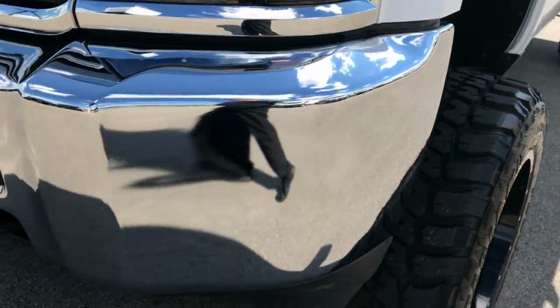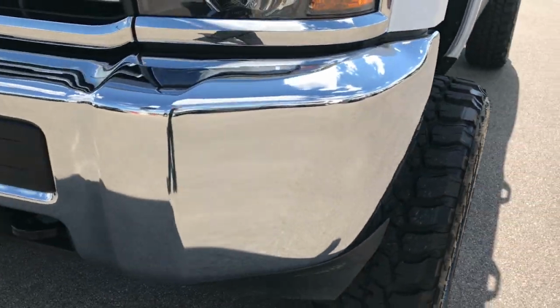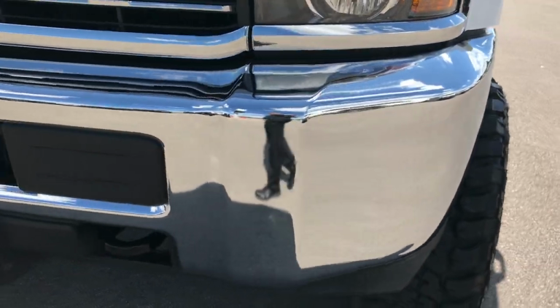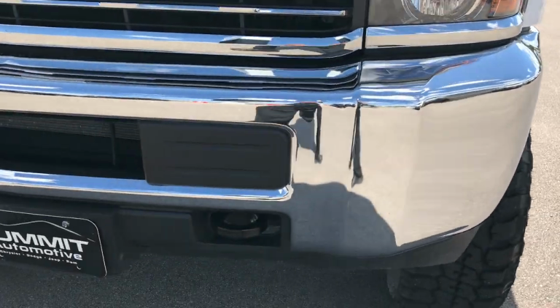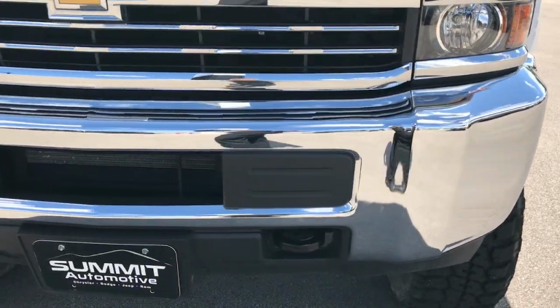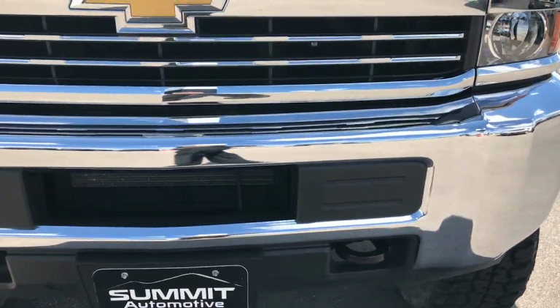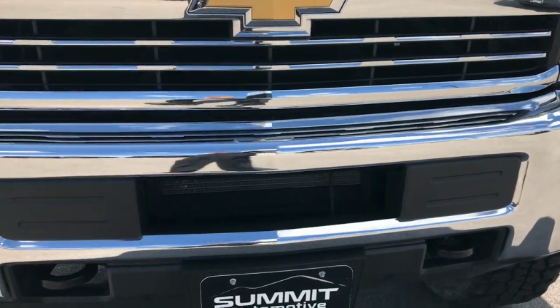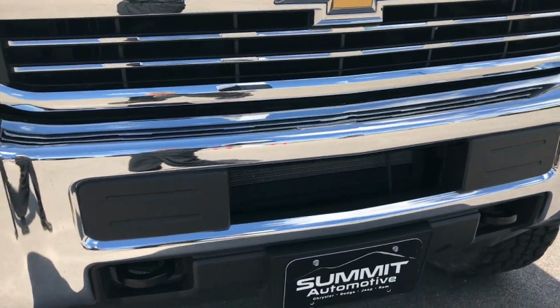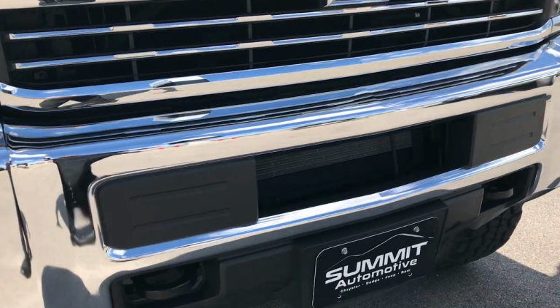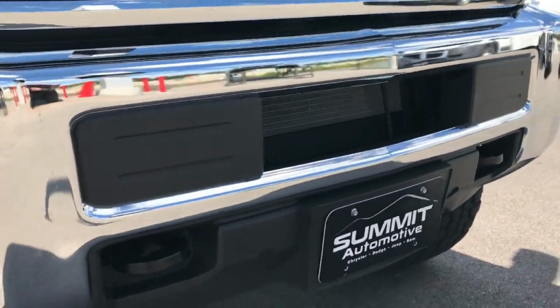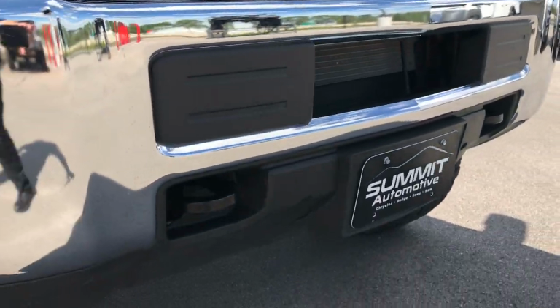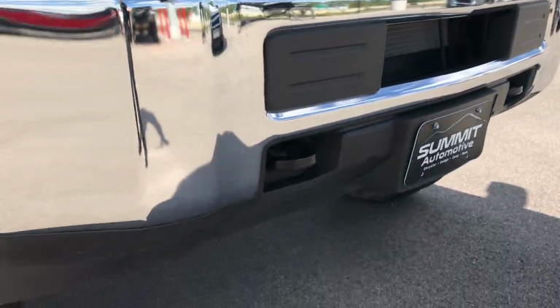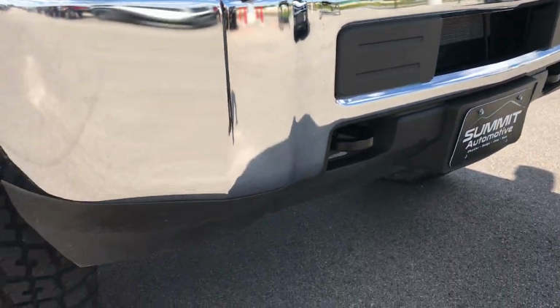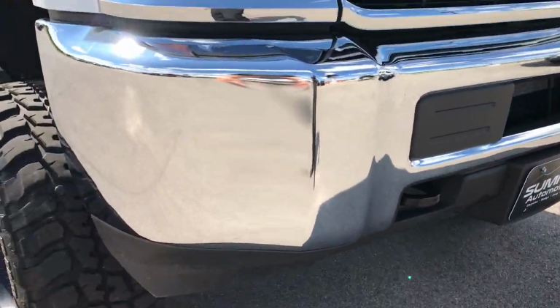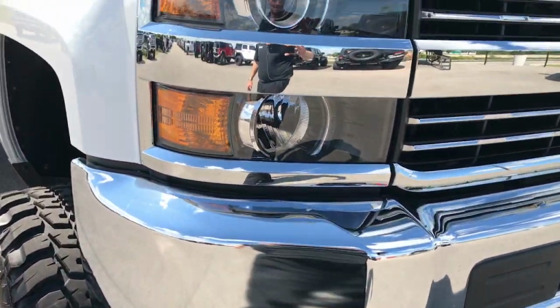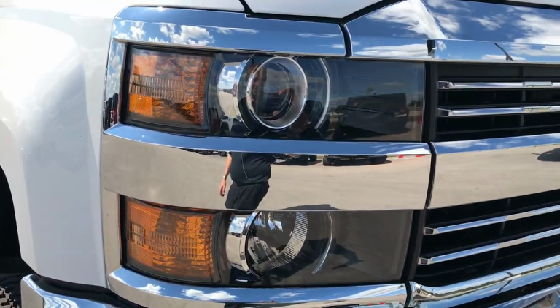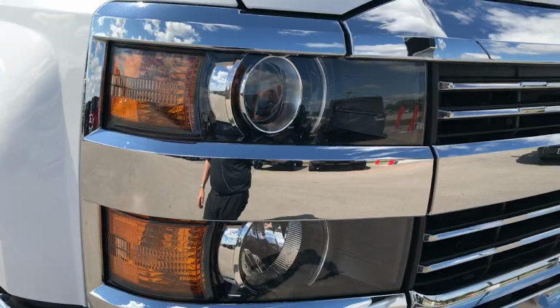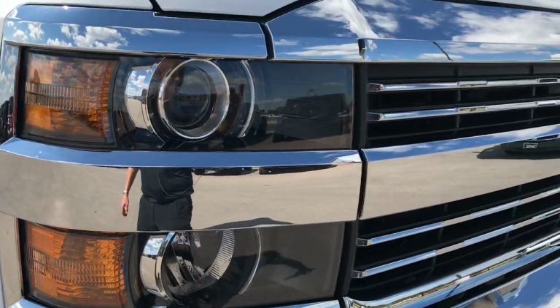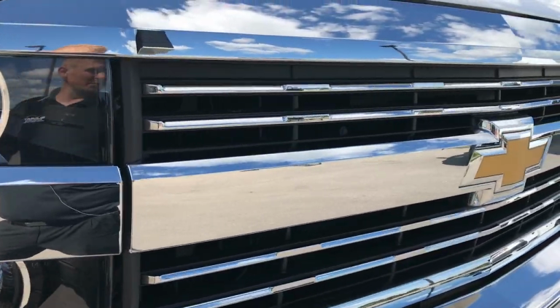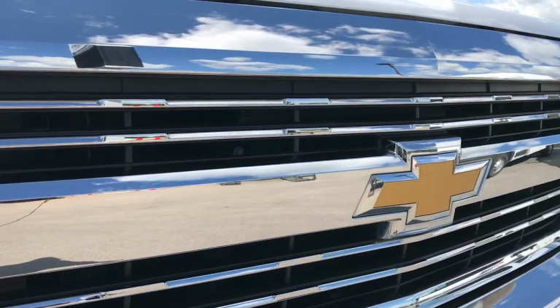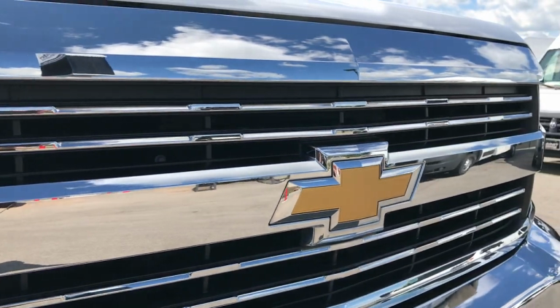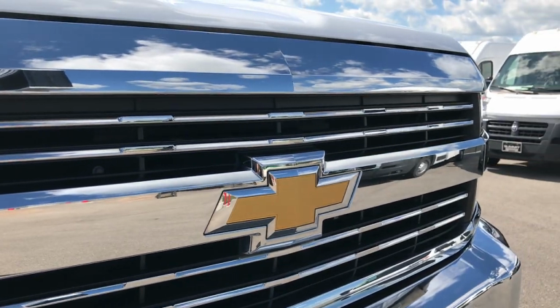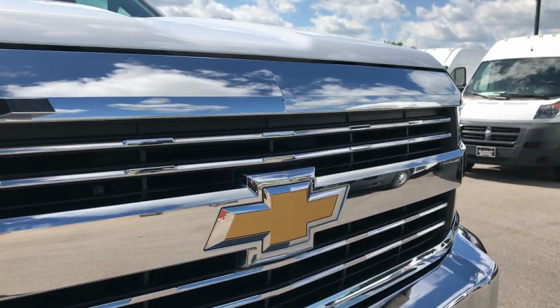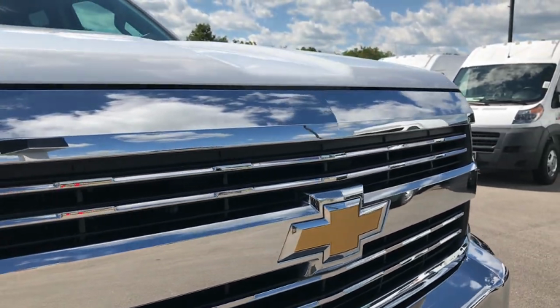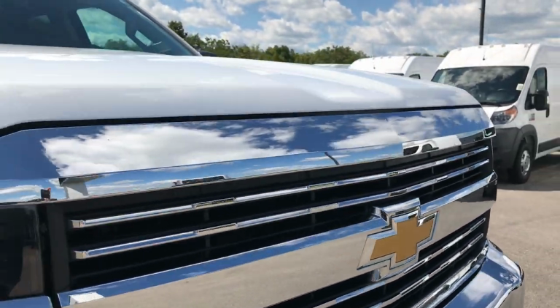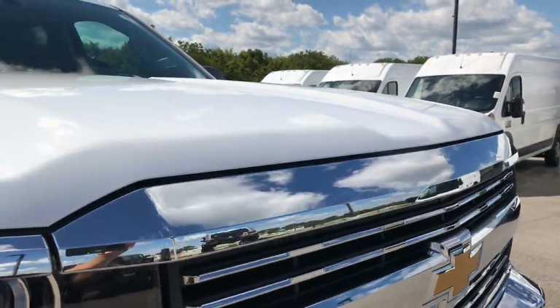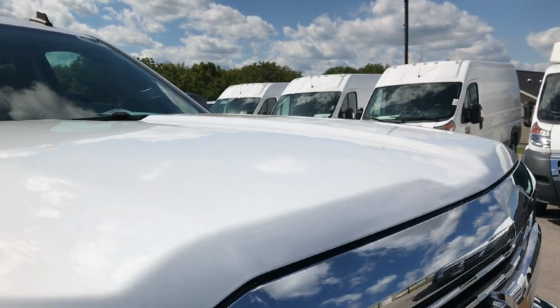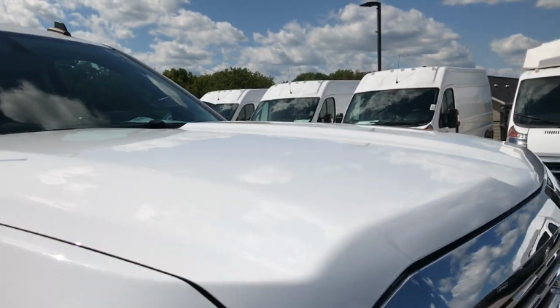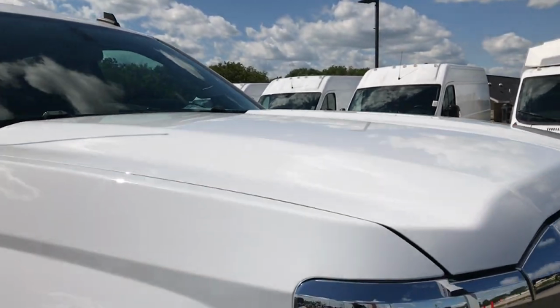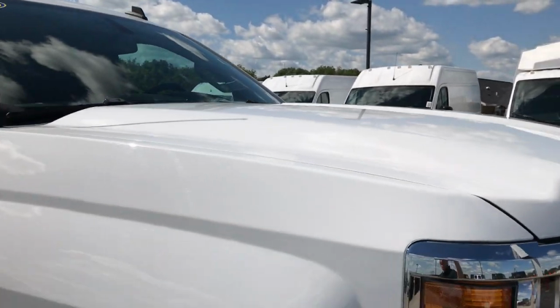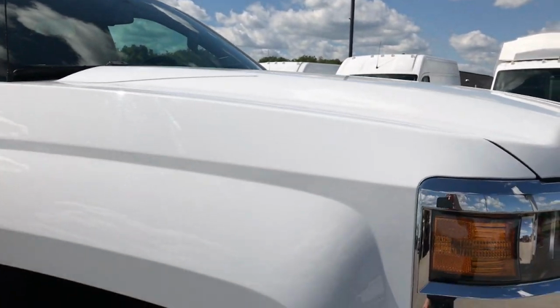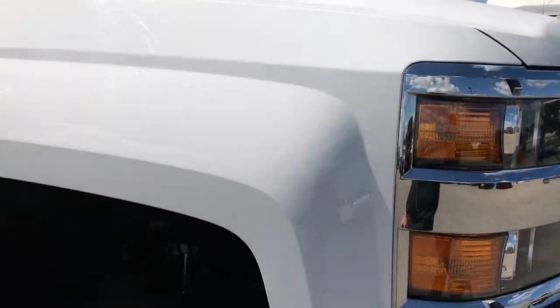Front bumper — absolutely perfect, no dents, no dings, no scuffs. The valance is excellent on the bottom. It has the projector lamp headlamps. The grille is in excellent shape — no dents, dings, cracks, or scuffs on that. And the hood doesn't have a single dent or ding on it either.